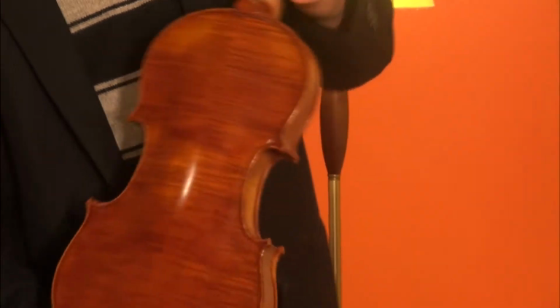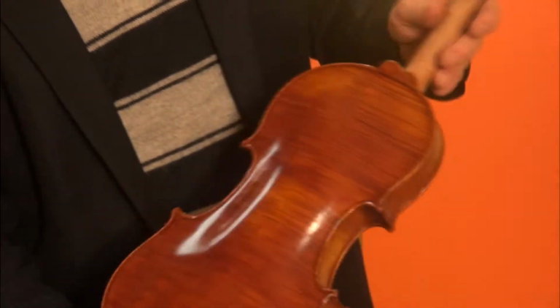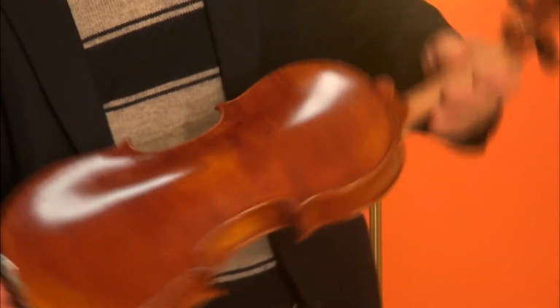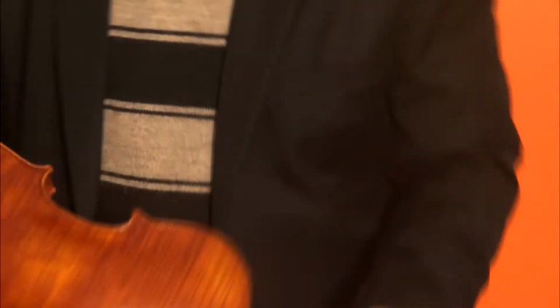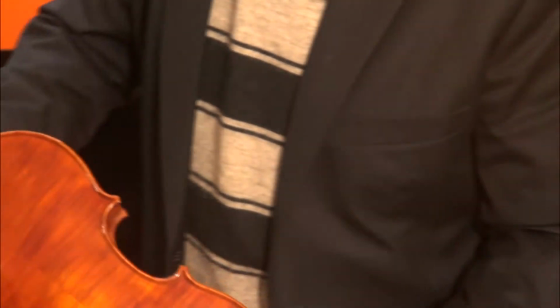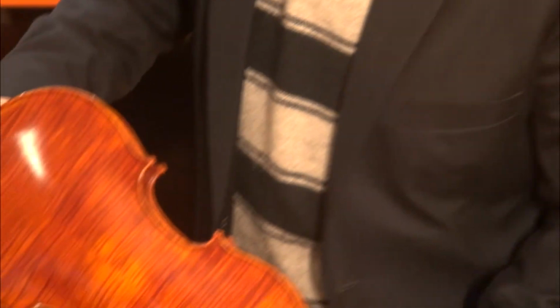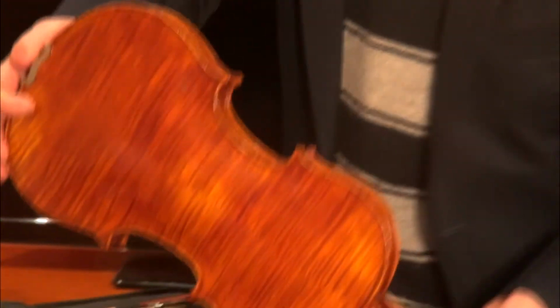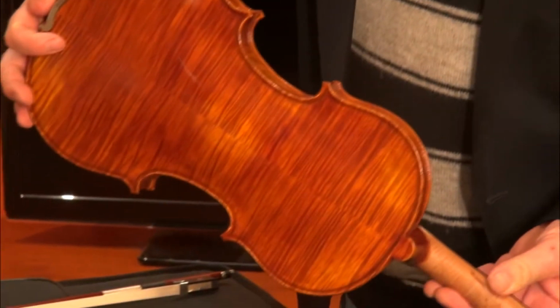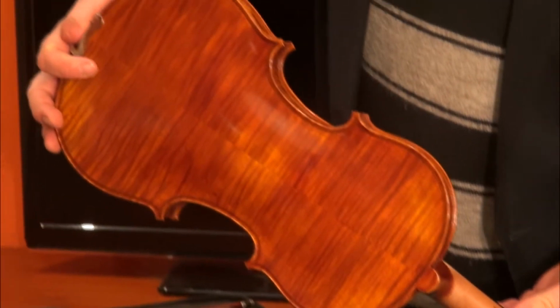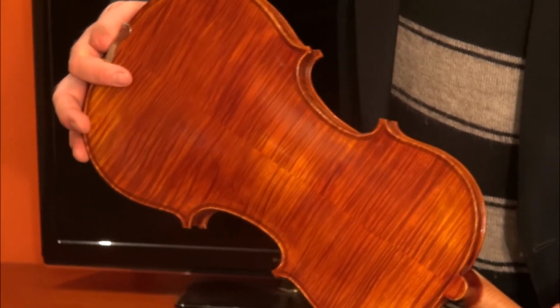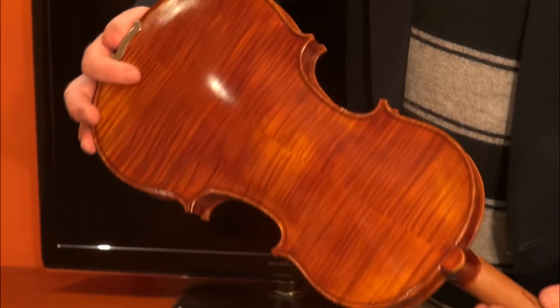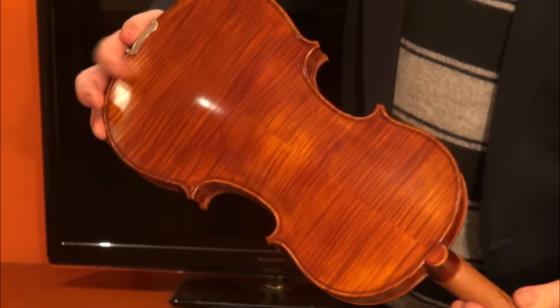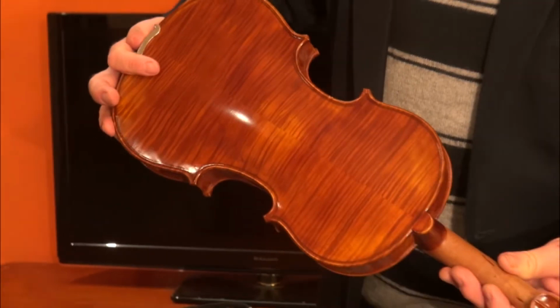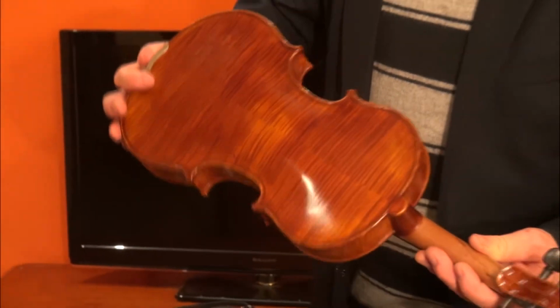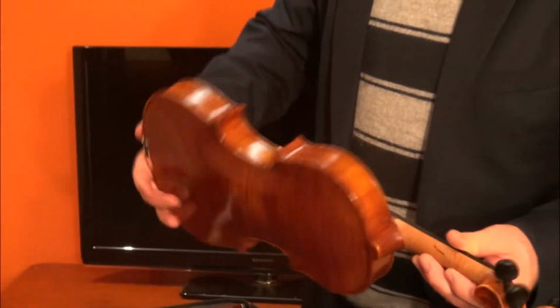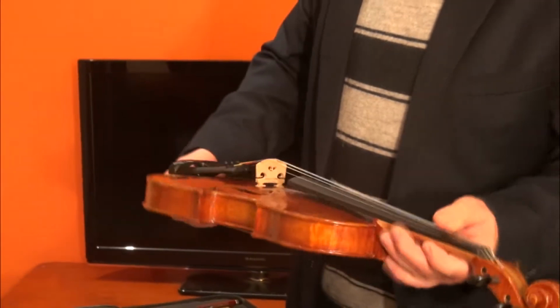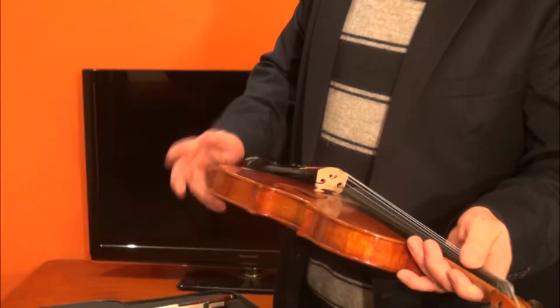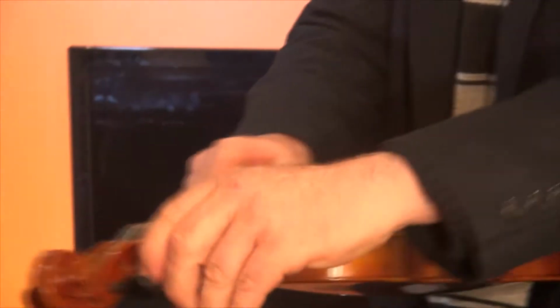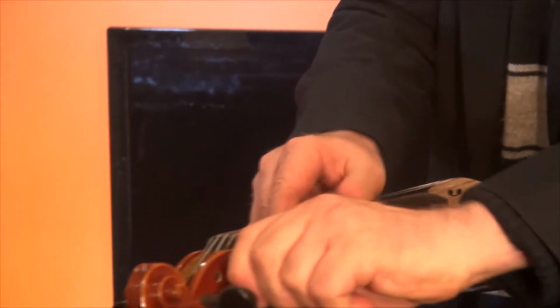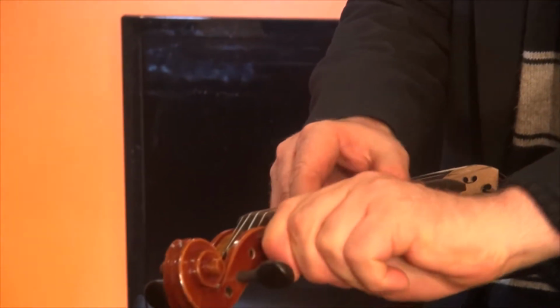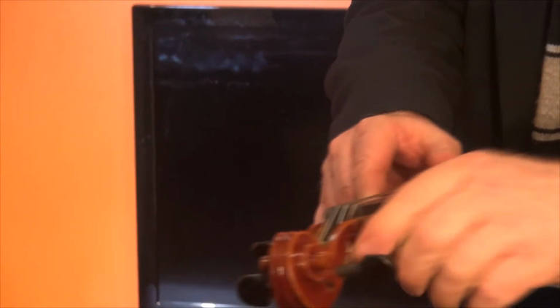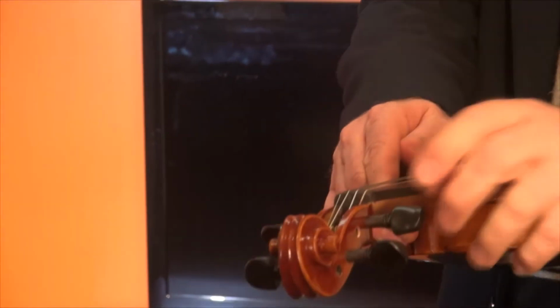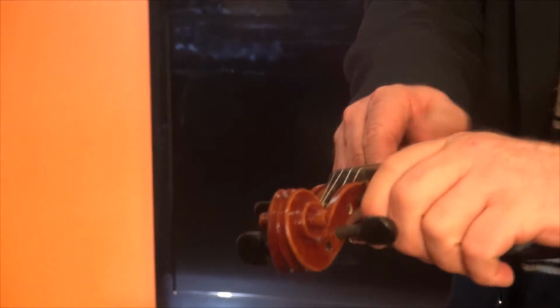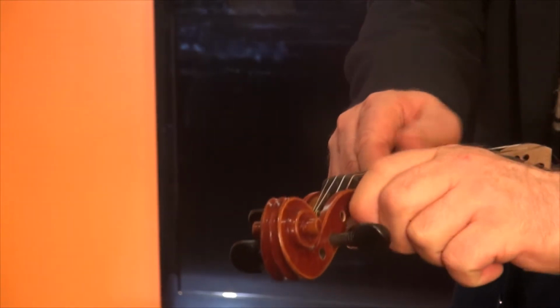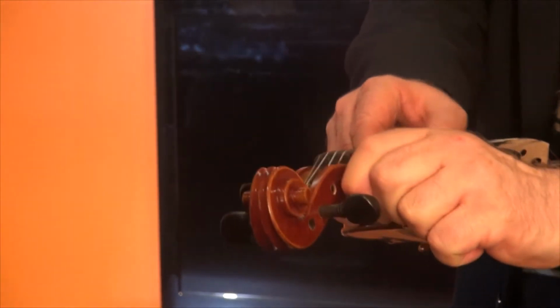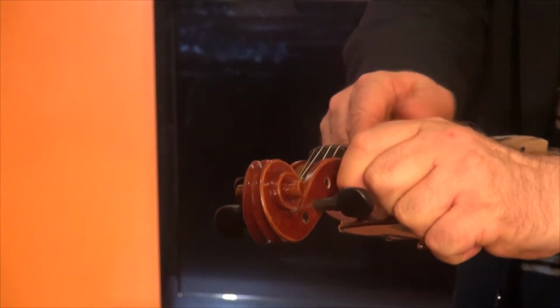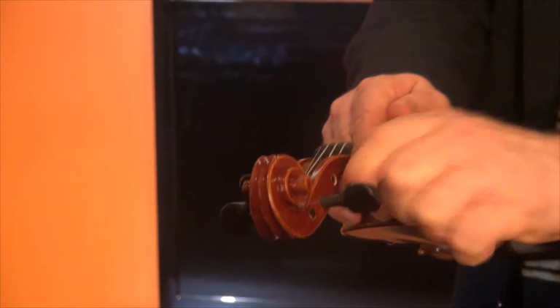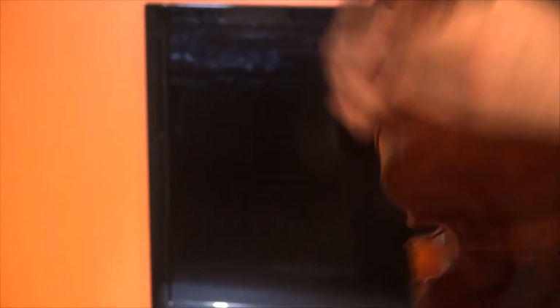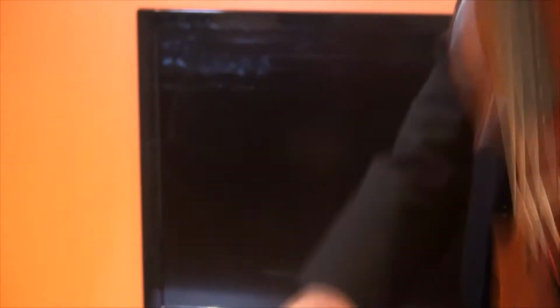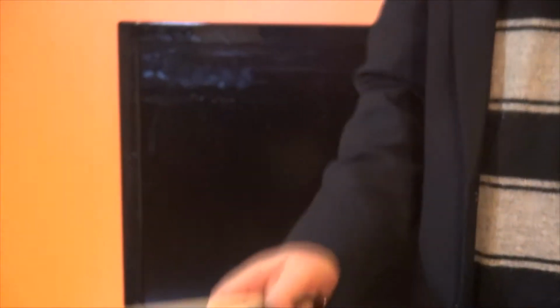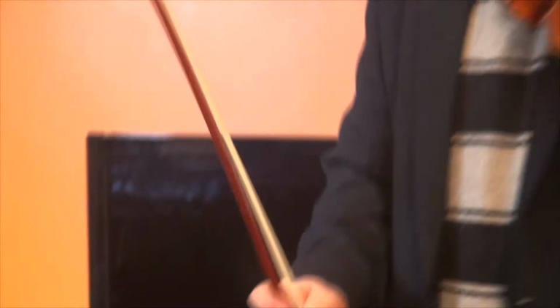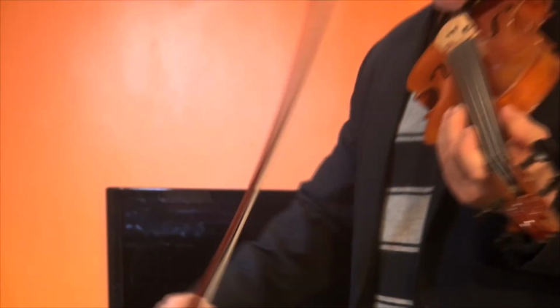The woods — if you can capture those in the camera — the flamed, or I think they call it tiger maple, it's just beautiful. A lot of violins, when you actually go to tune the pegs, they slip straight away. There's no slippage at all here.